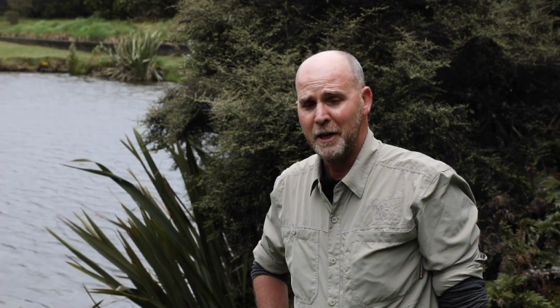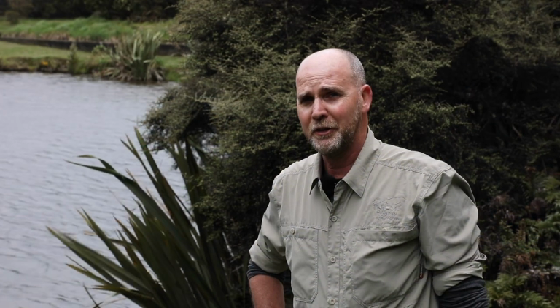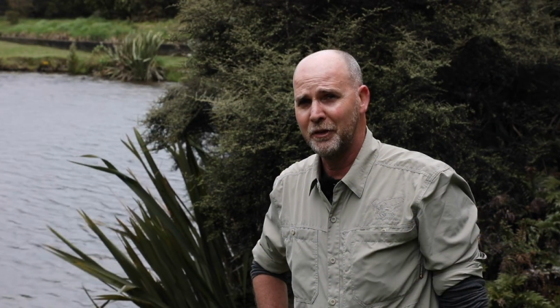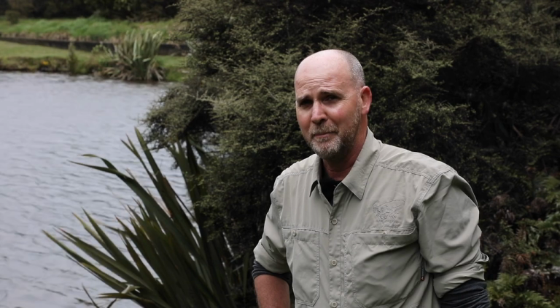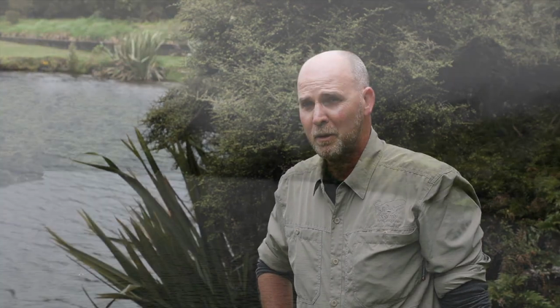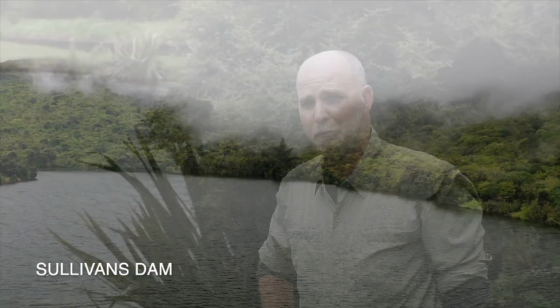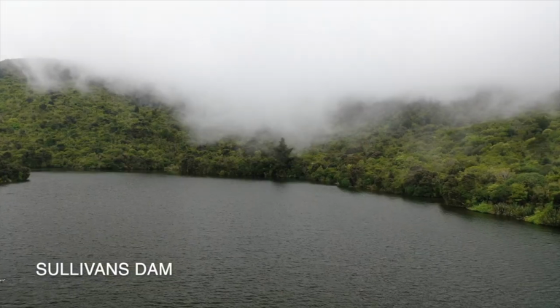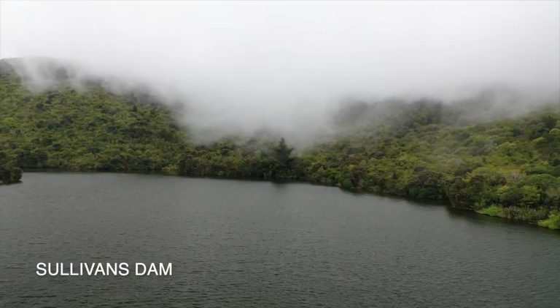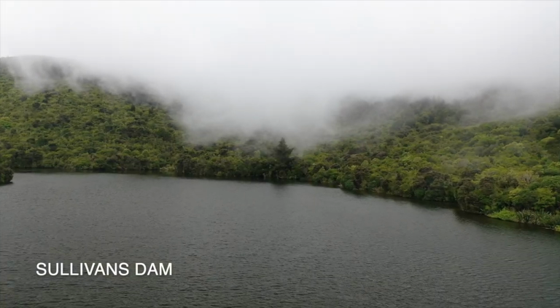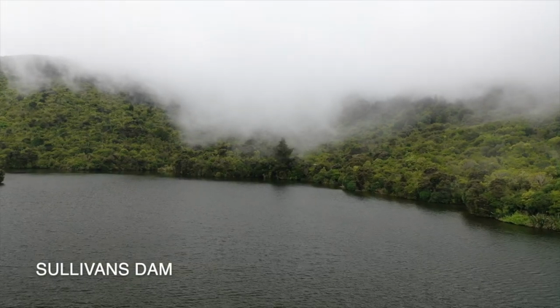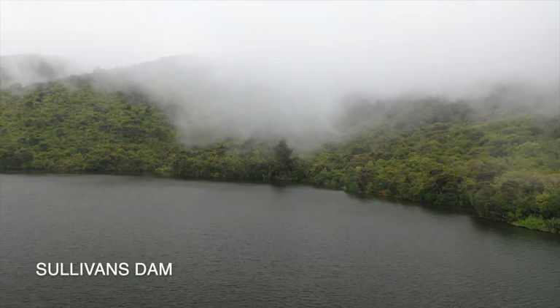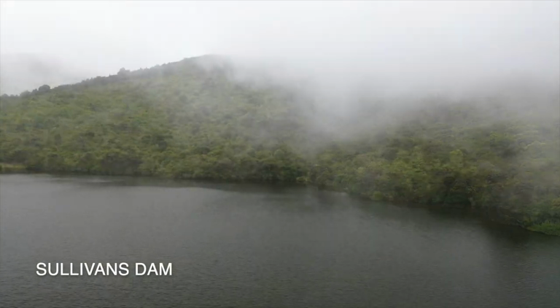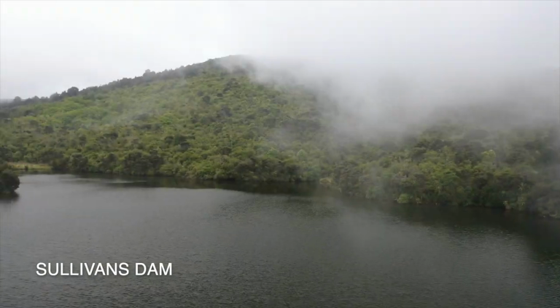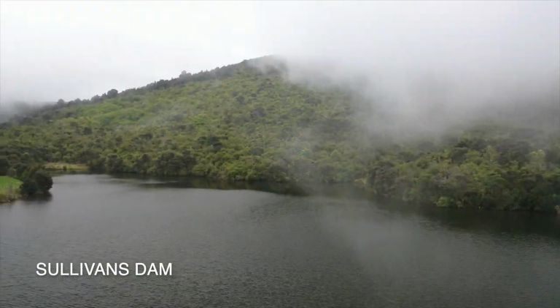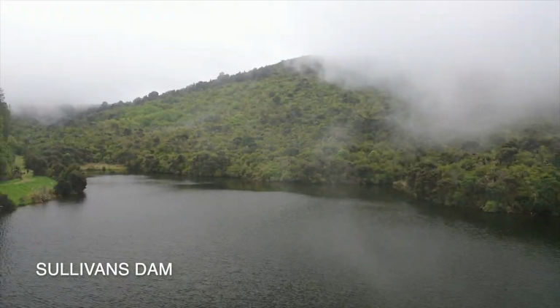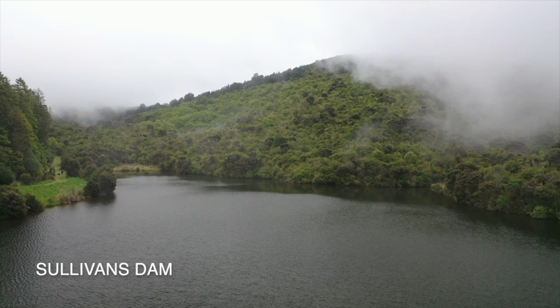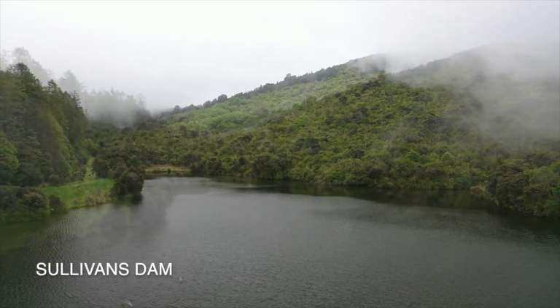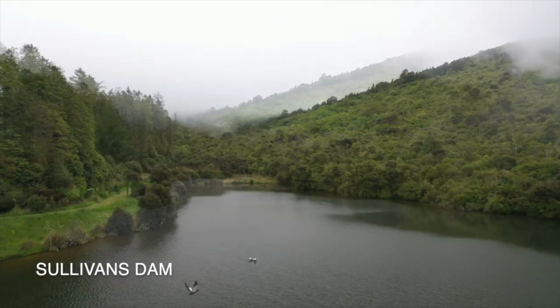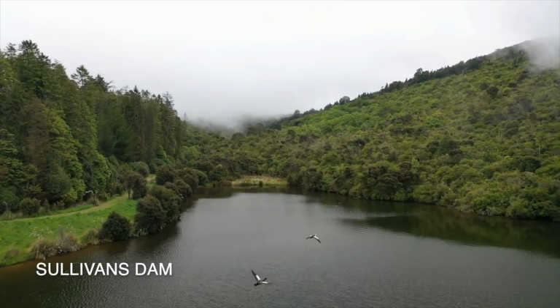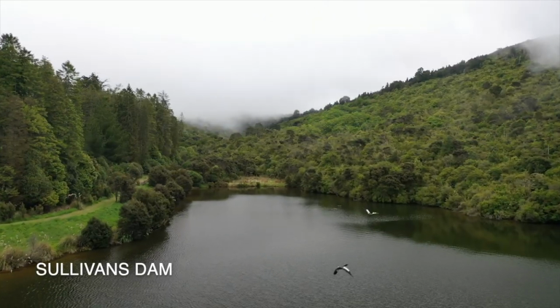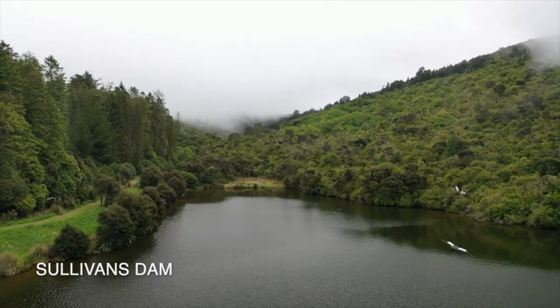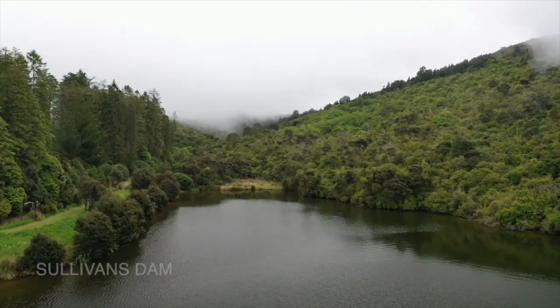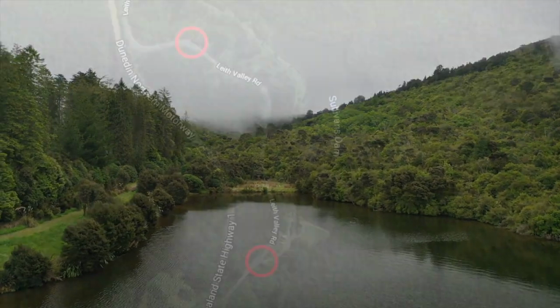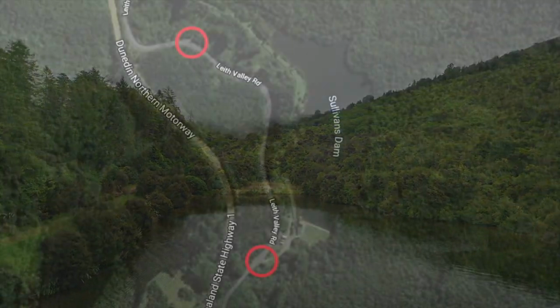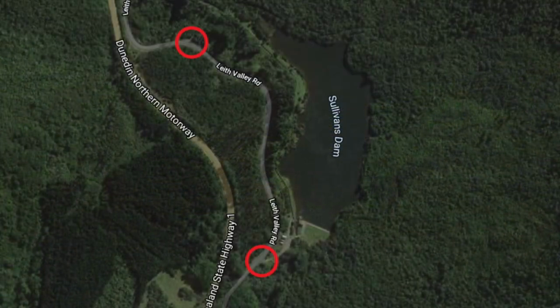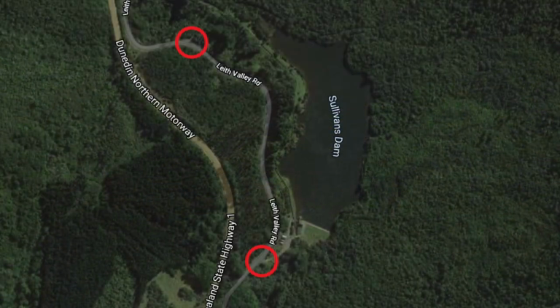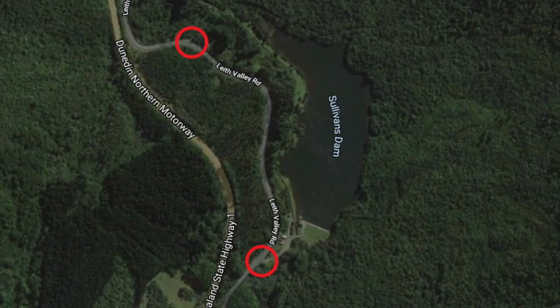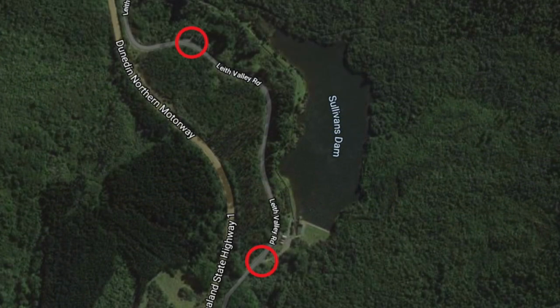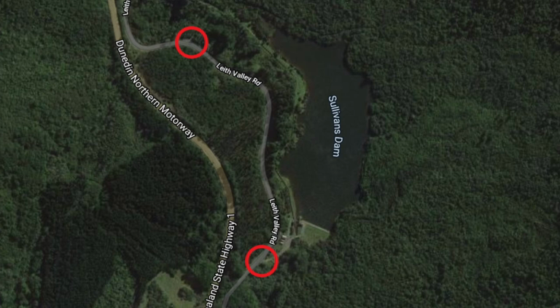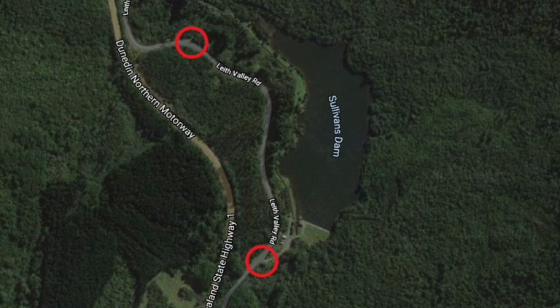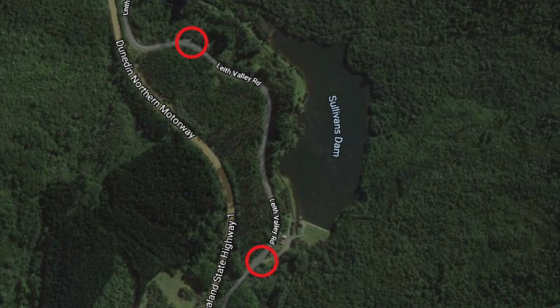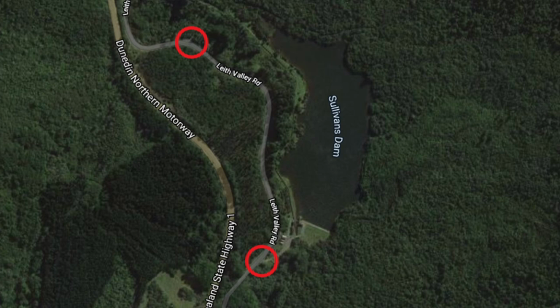Here at Sullivan's Dam we're surrounded by beautiful native bush and pine forest. To get to Sullivan's from Dunedin you want to come up the northern motorway and then take a turn at the top of the hill, or alternatively you can come up Leith Valley Road.